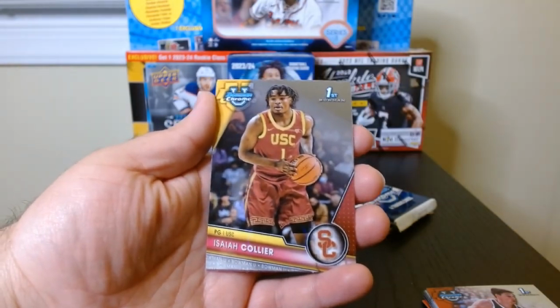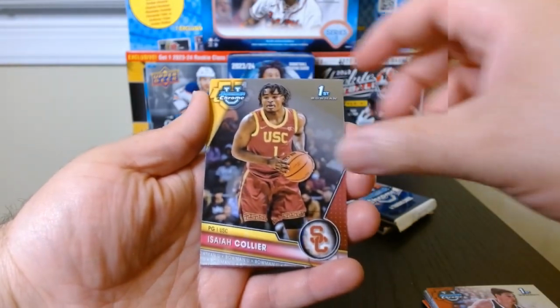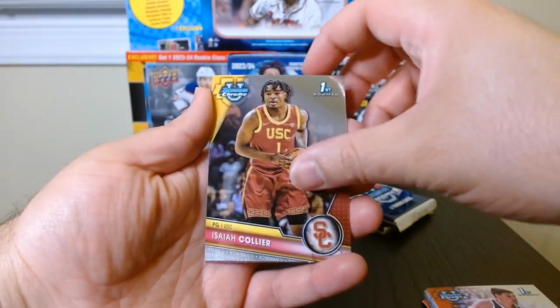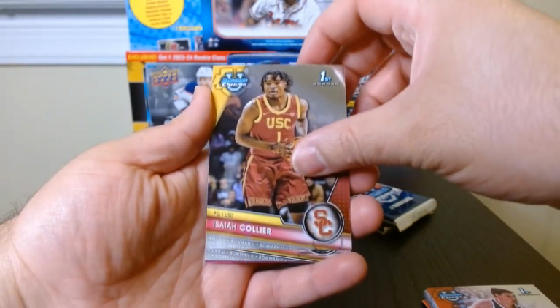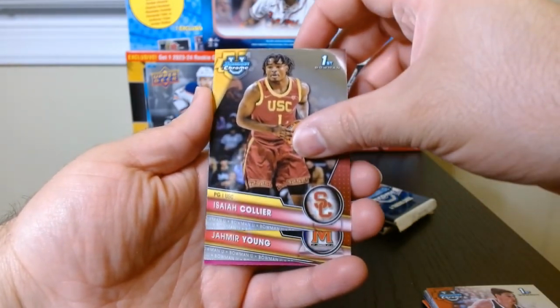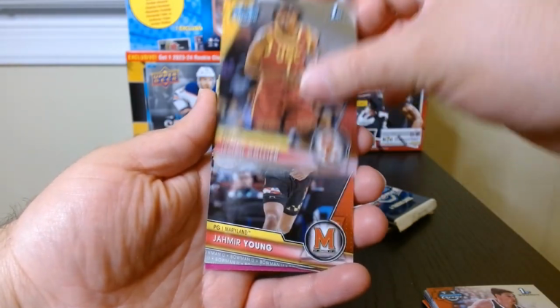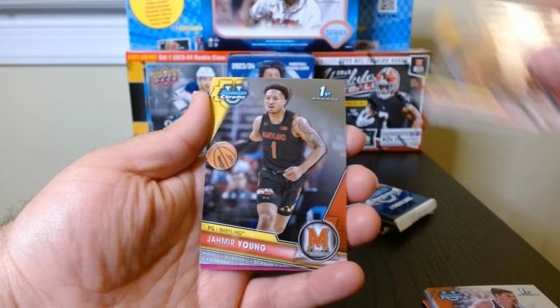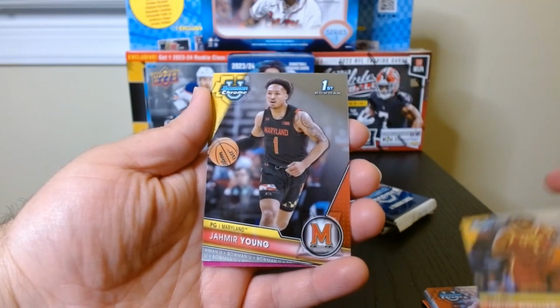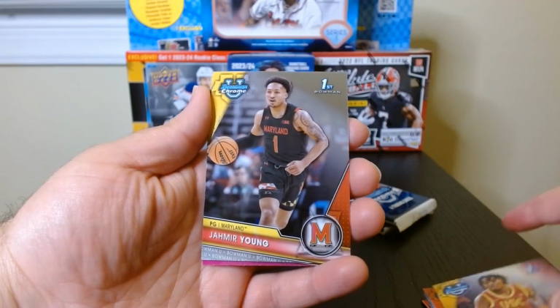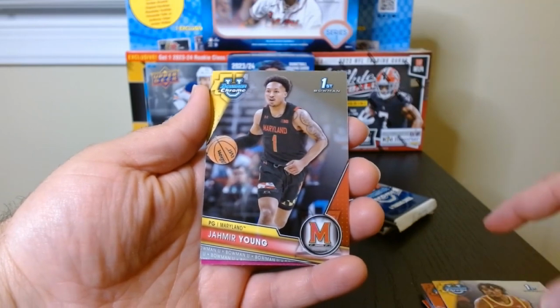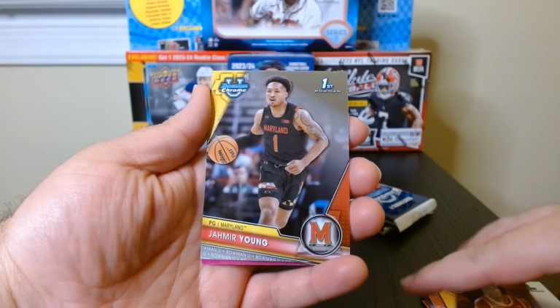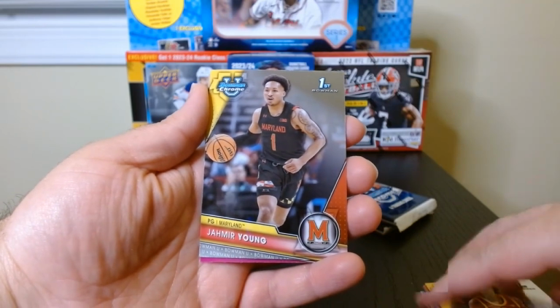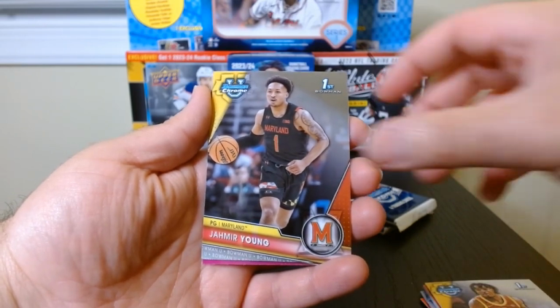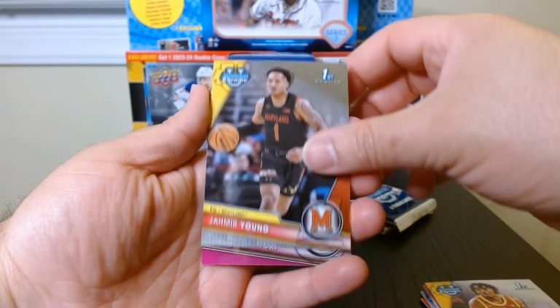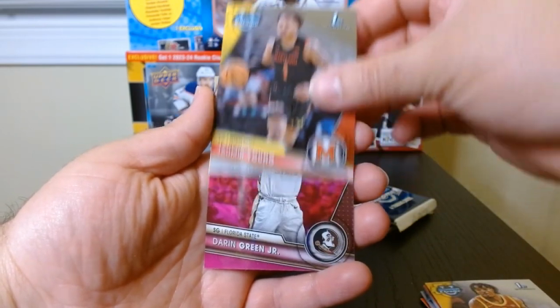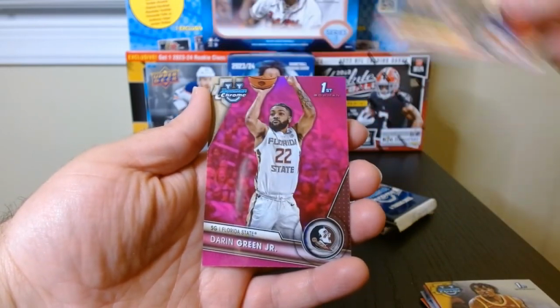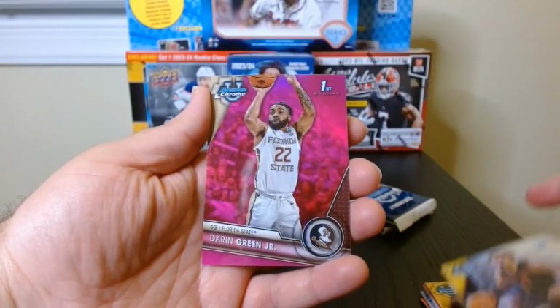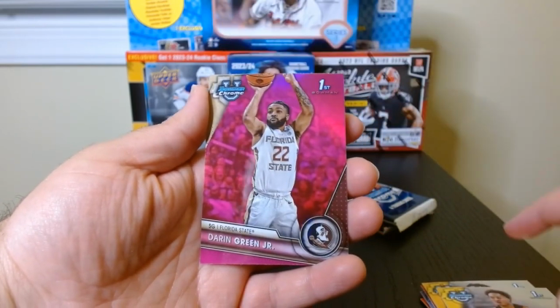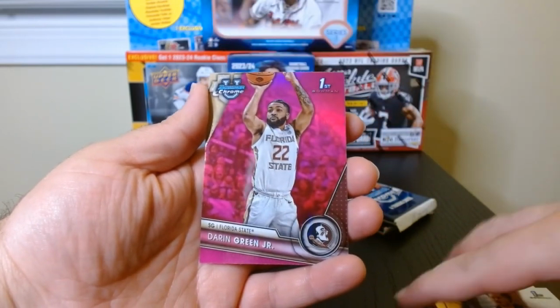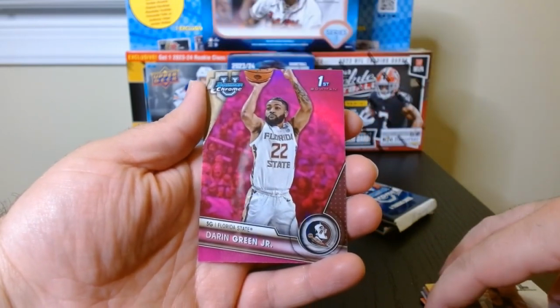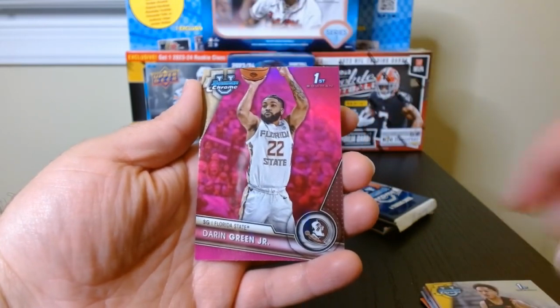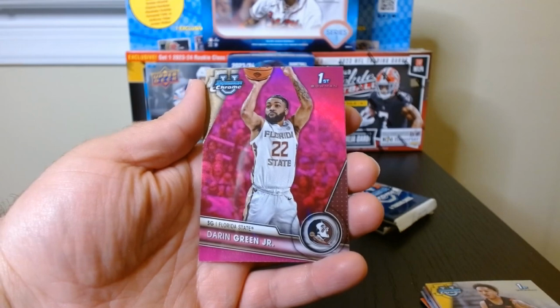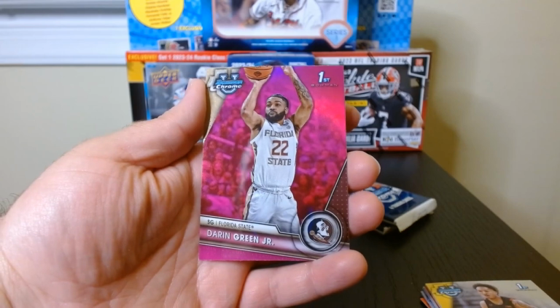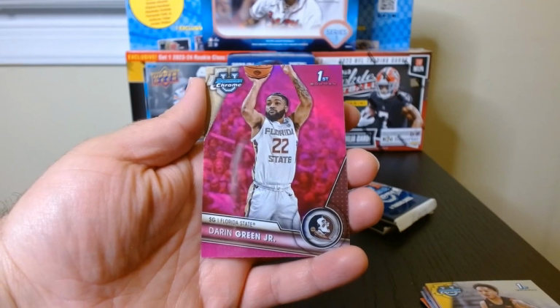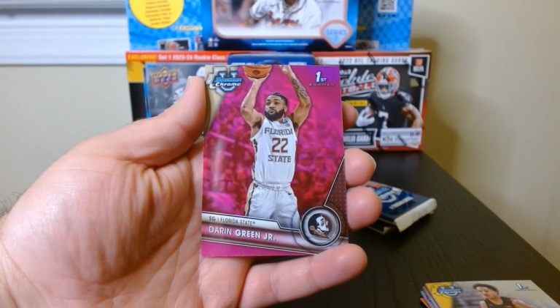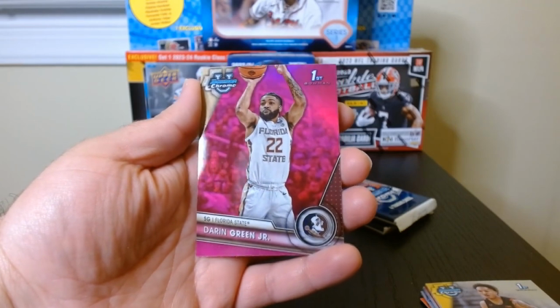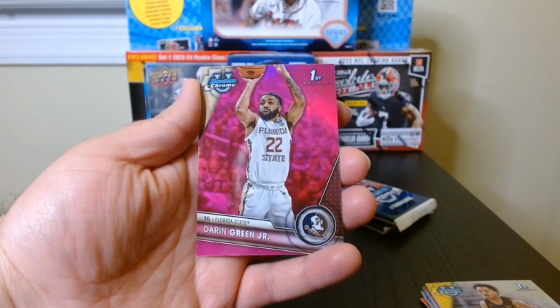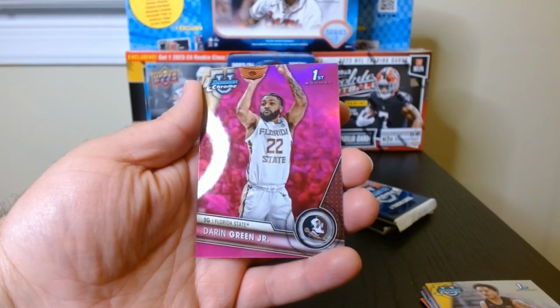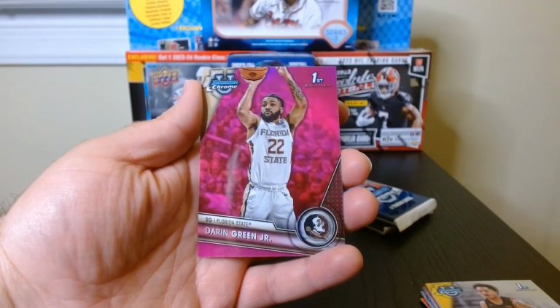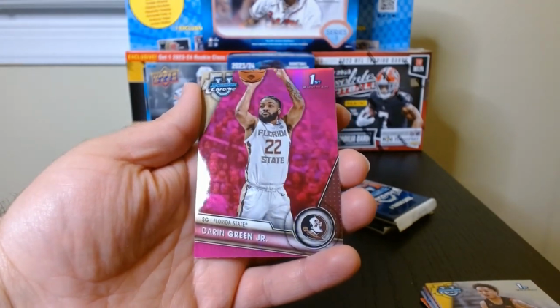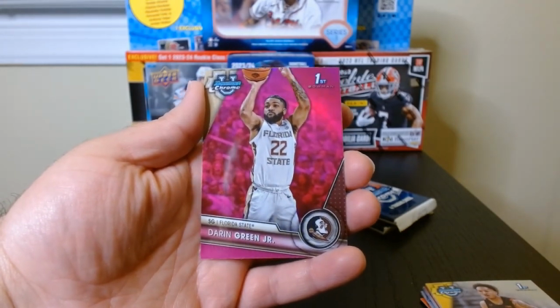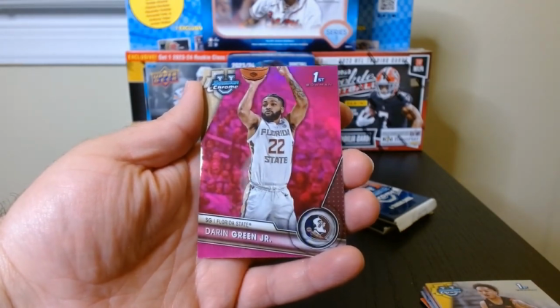Isaiah Collier — did I get an Isaiah Collier already? Jameer Jung and Darren Green Jr. on our pink refractor.